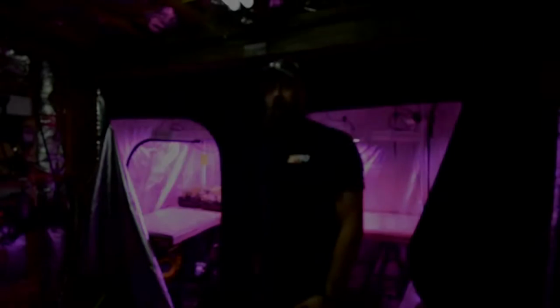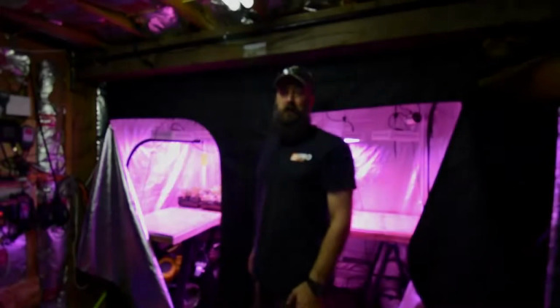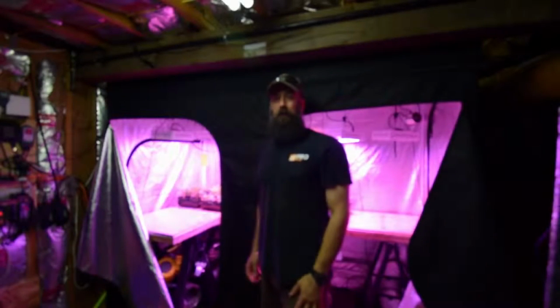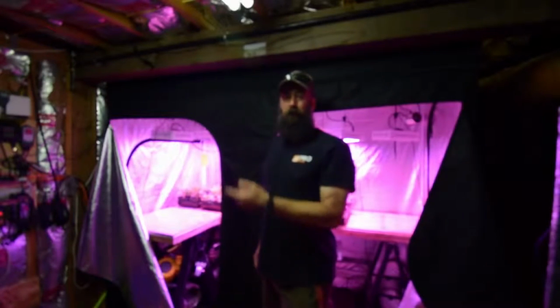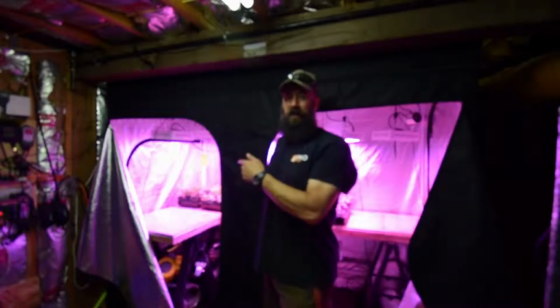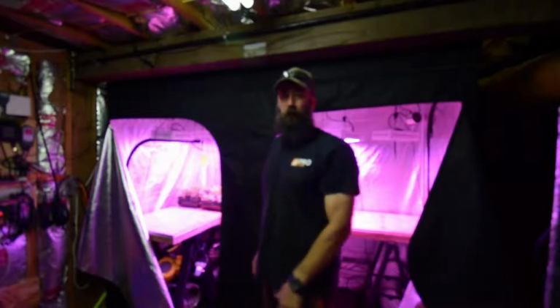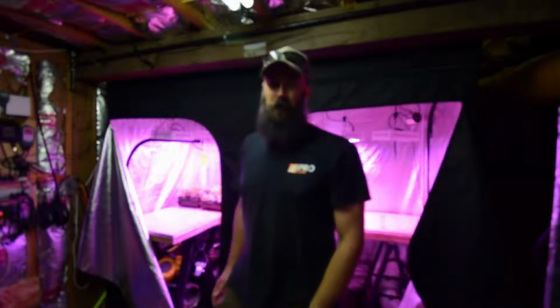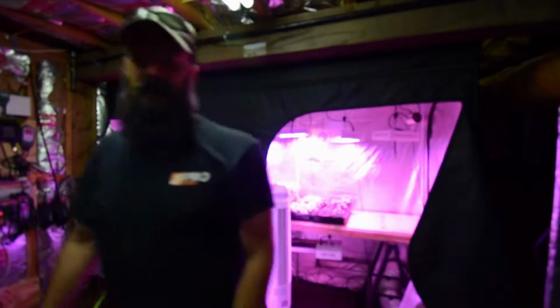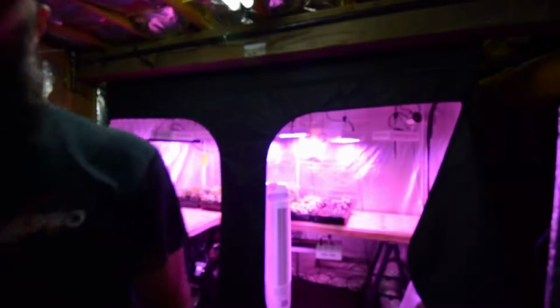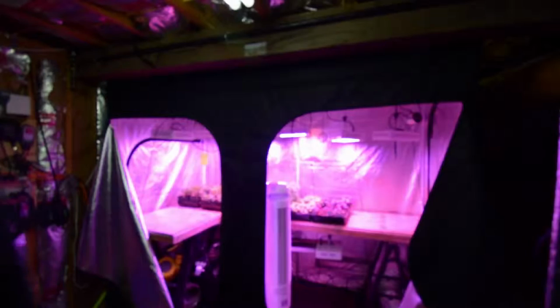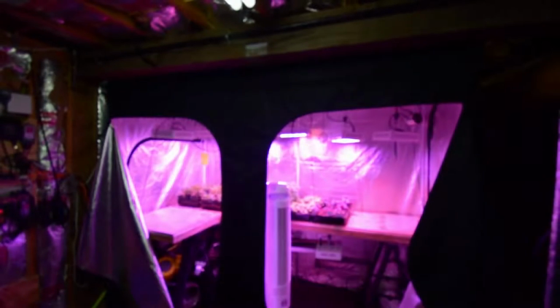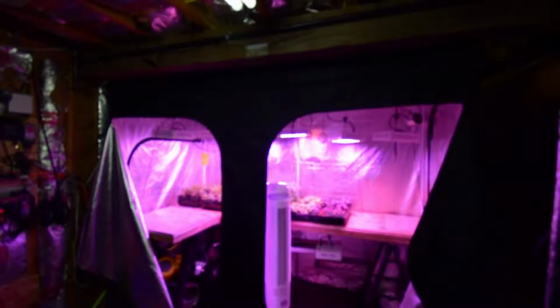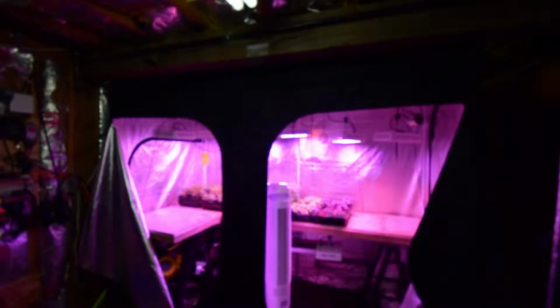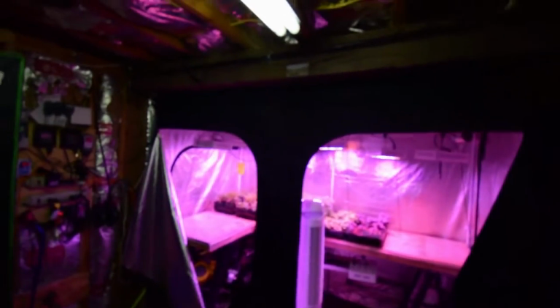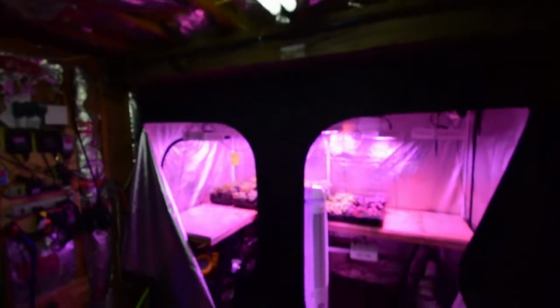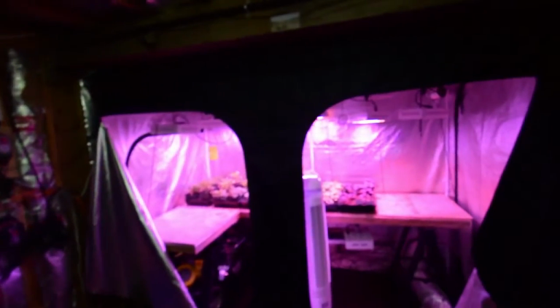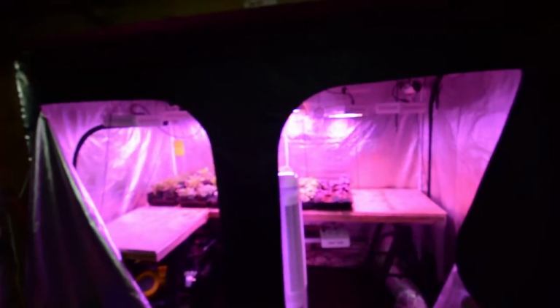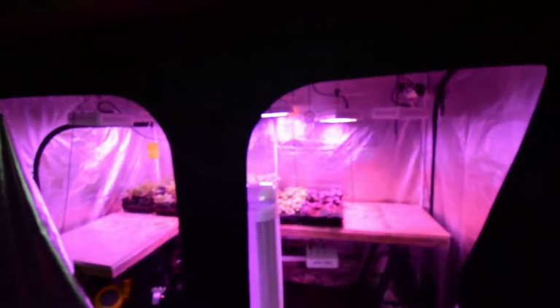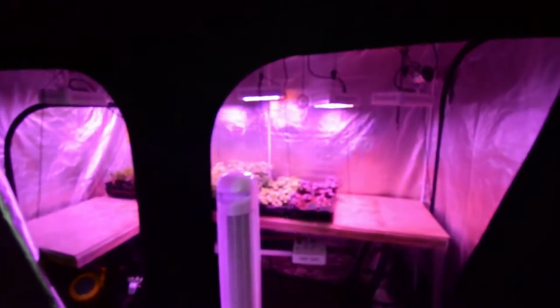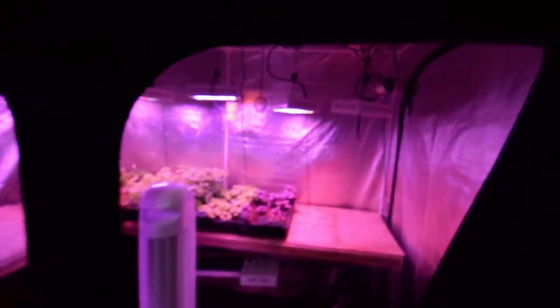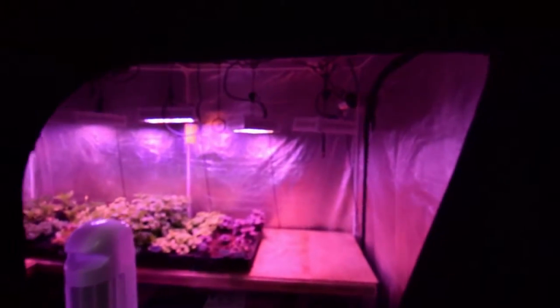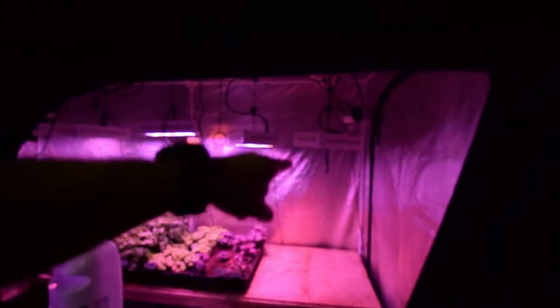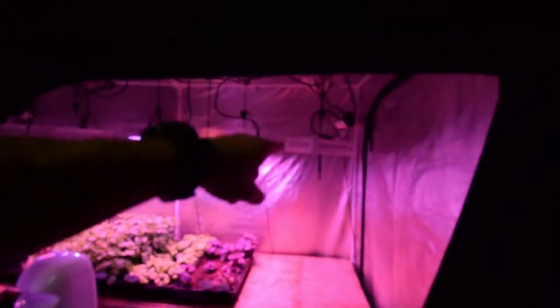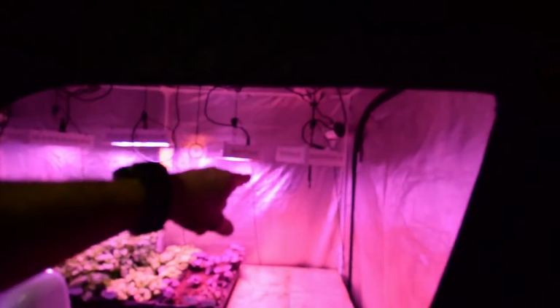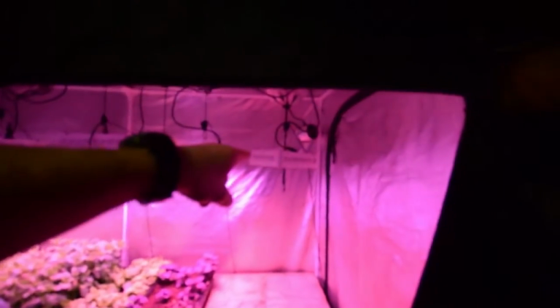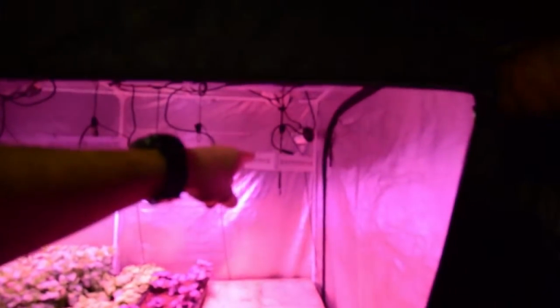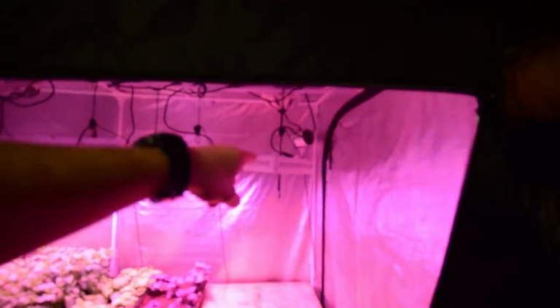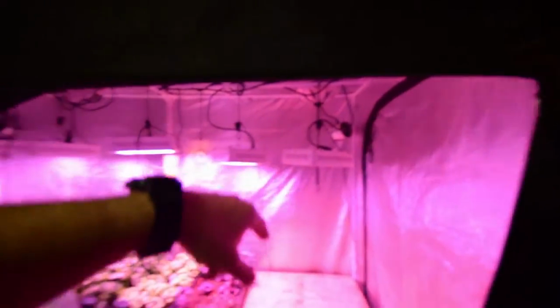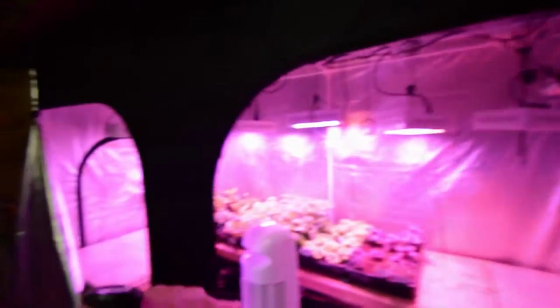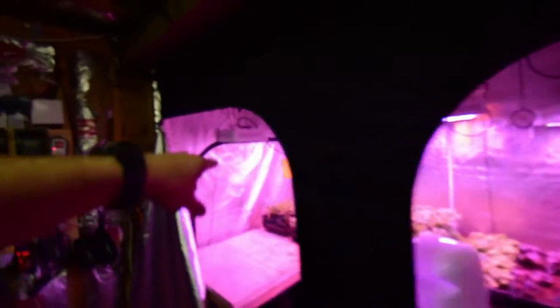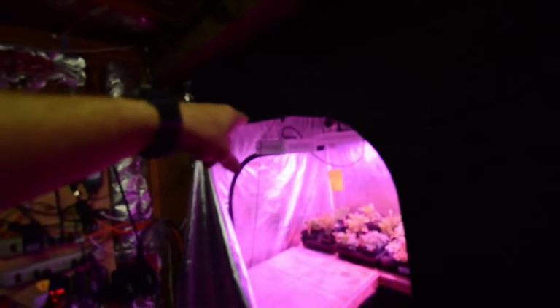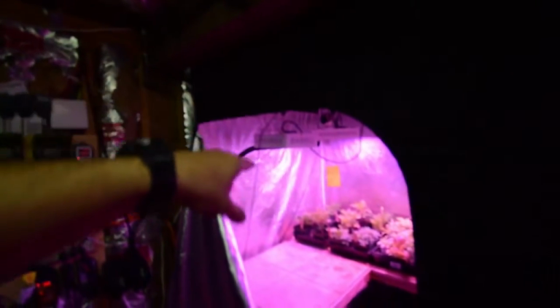Hey guys, I want to do the update for the large grow tent. You'll notice there's no more plants on the bottom down there, and on the top it's pretty sparse. We're gonna have the lights over here unplugged and this one over here unplugged.